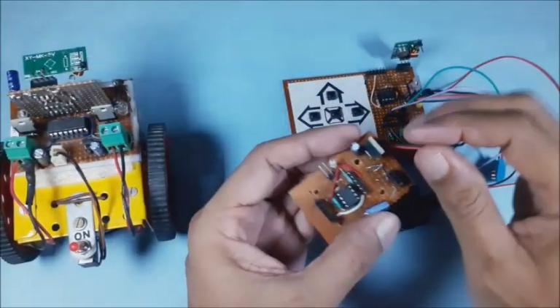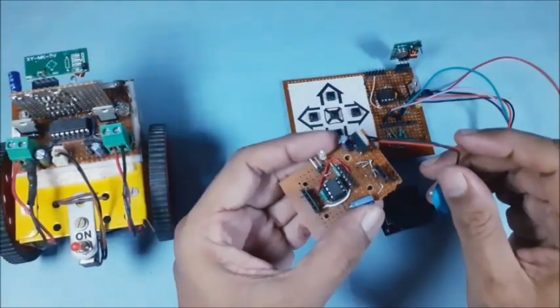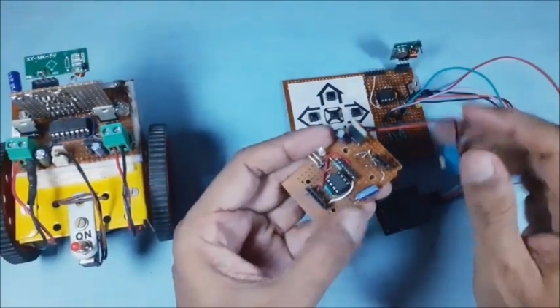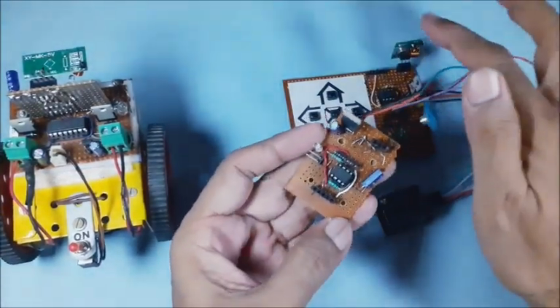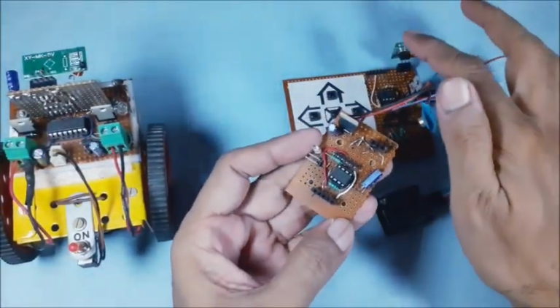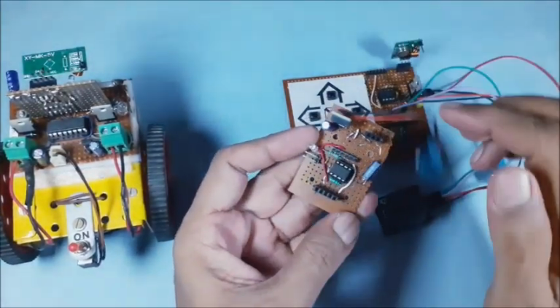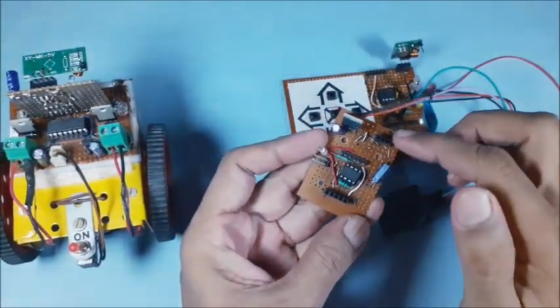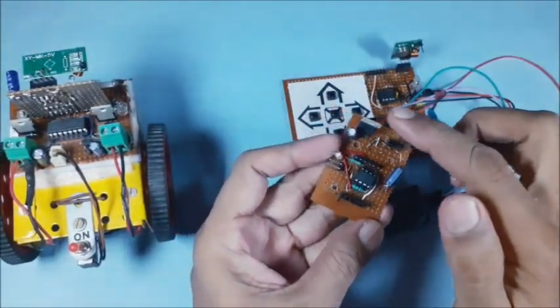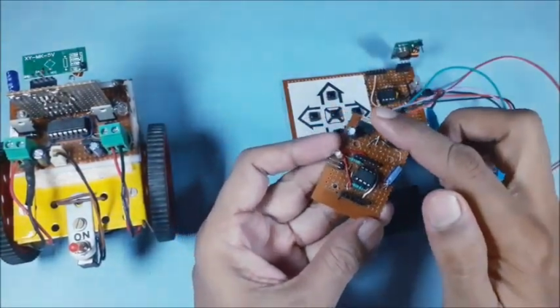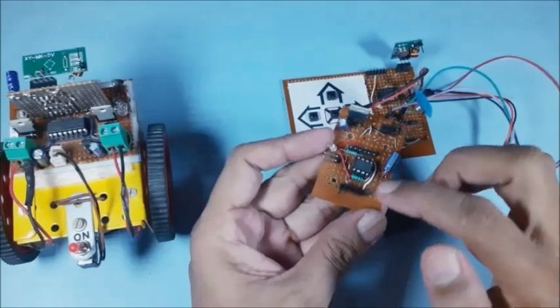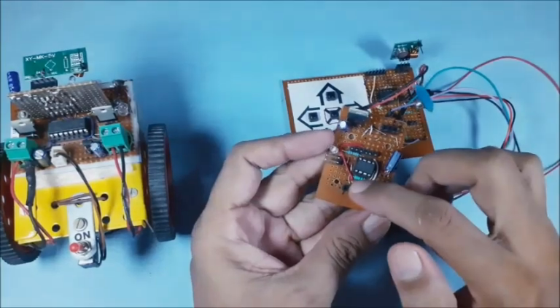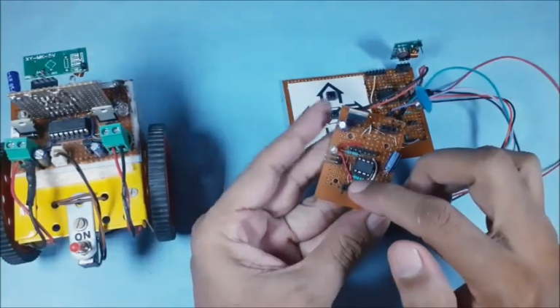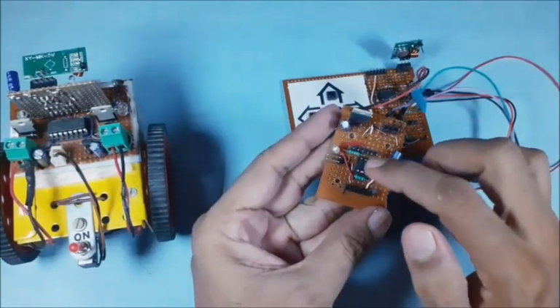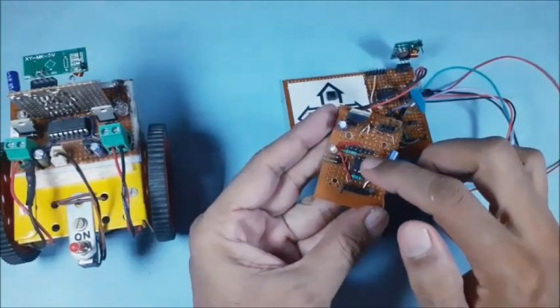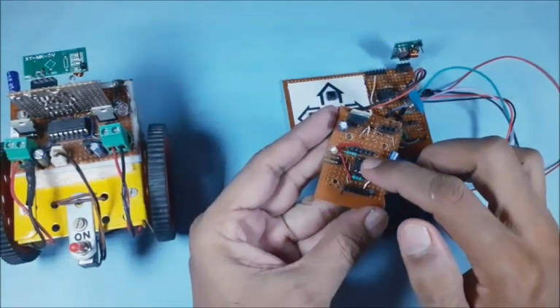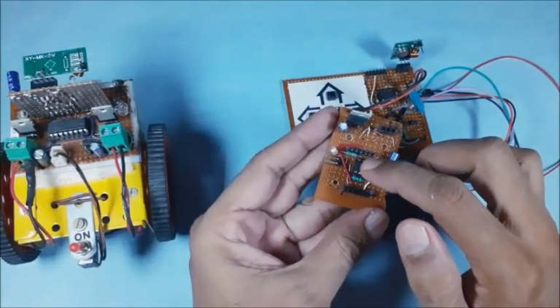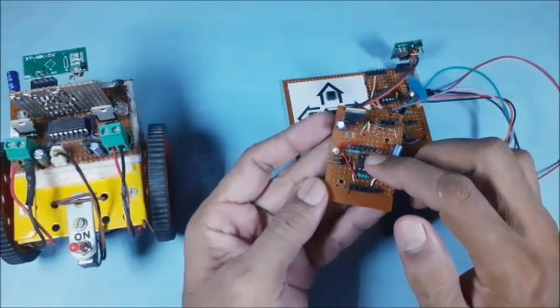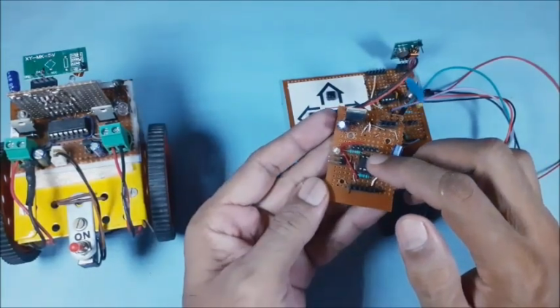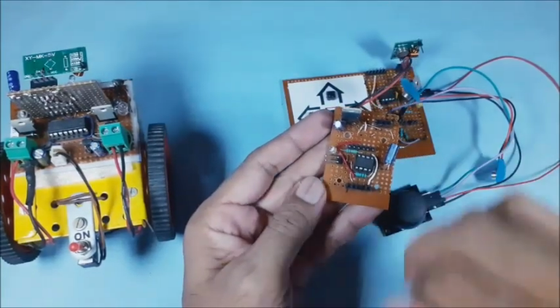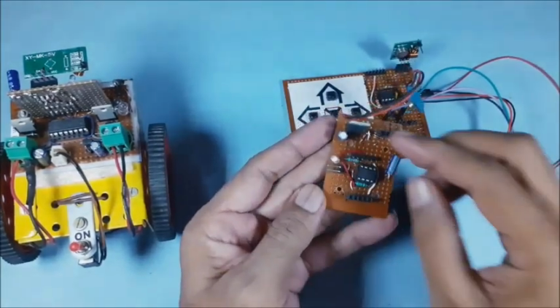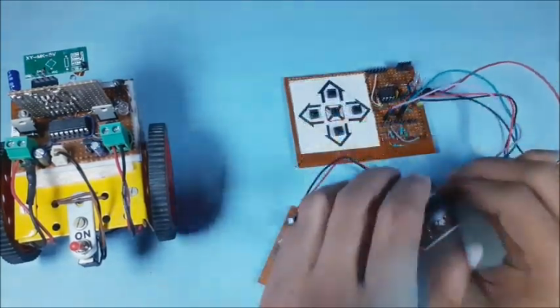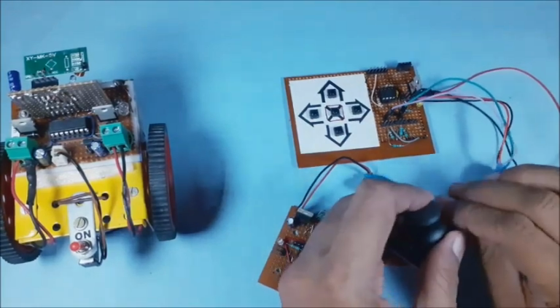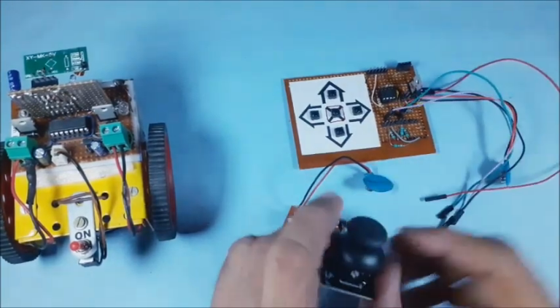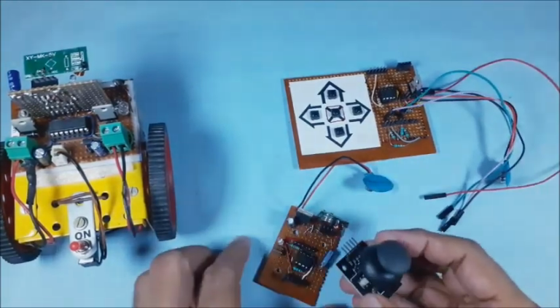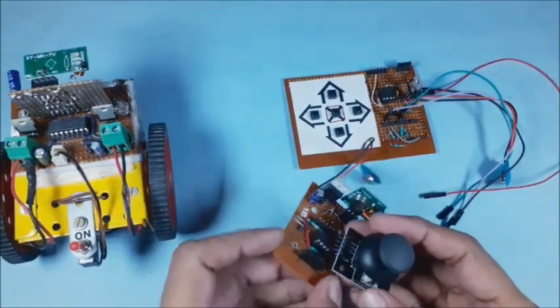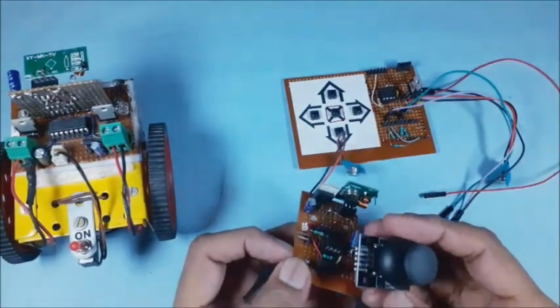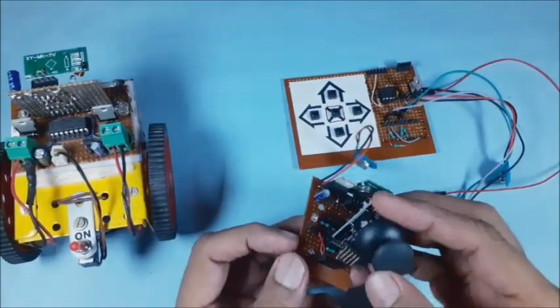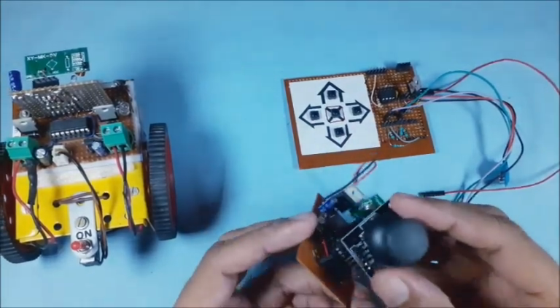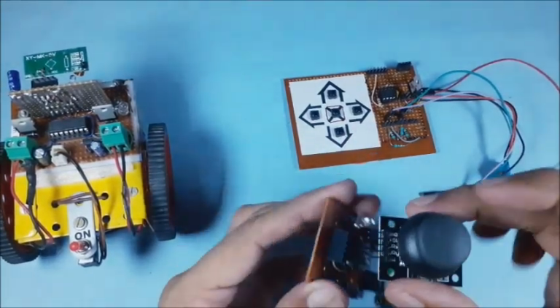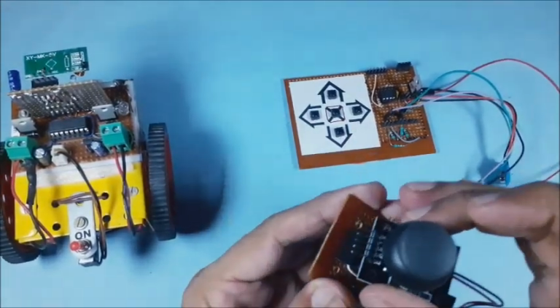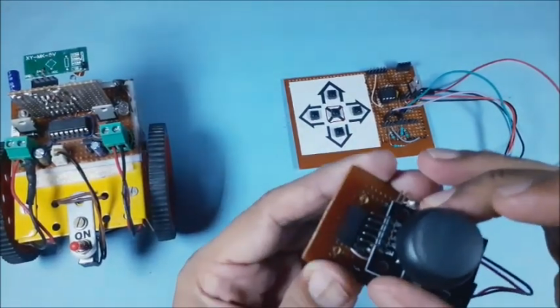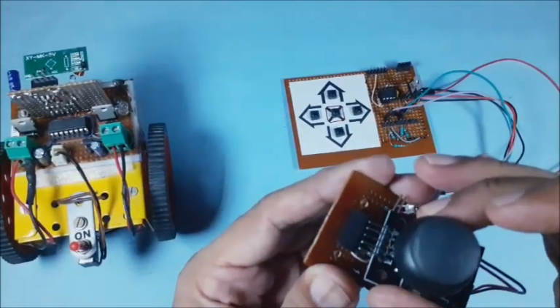The transmitter board features an RF transmitter slot, 7805 voltage regulator, joystick slot, ATtiny13, and ISP port. Now connect the joystick onto the new small transmitter board in its berg strip slot.